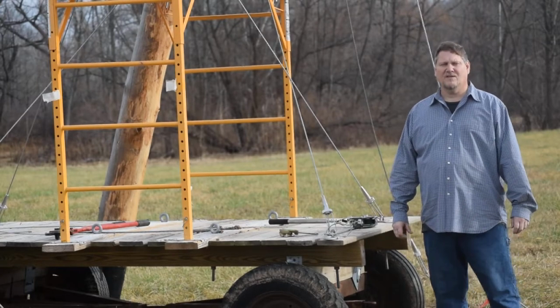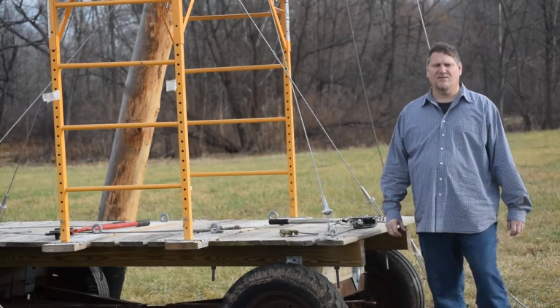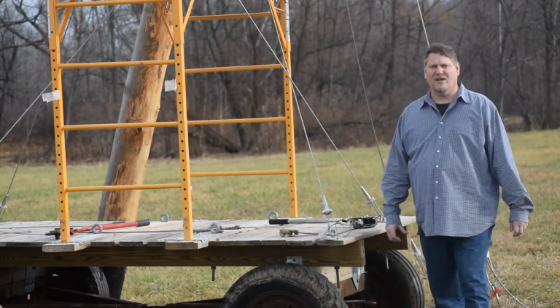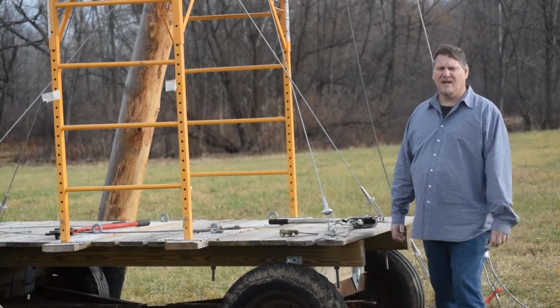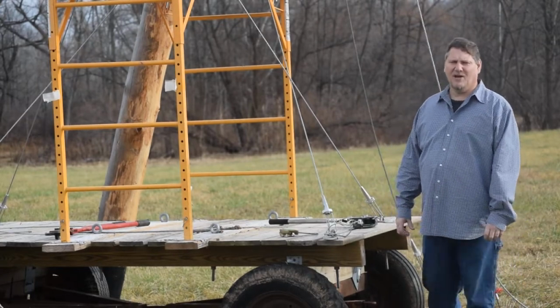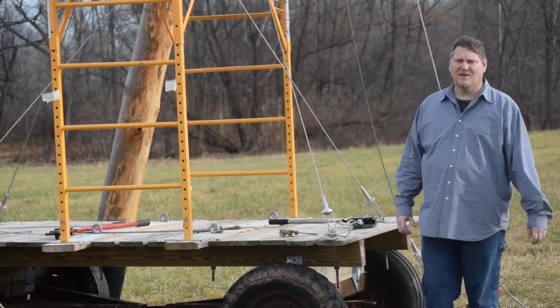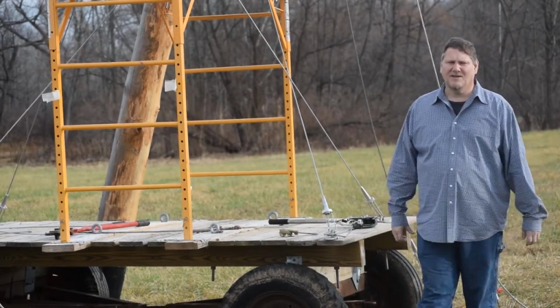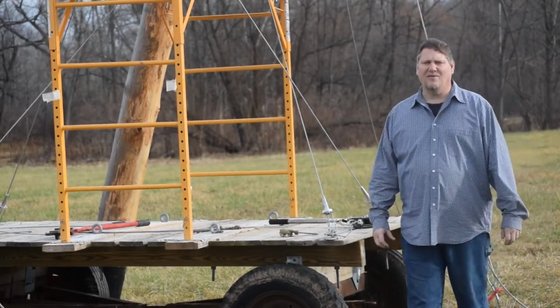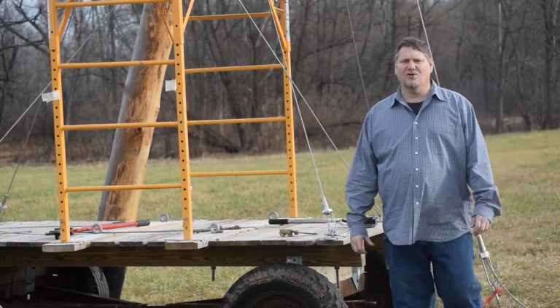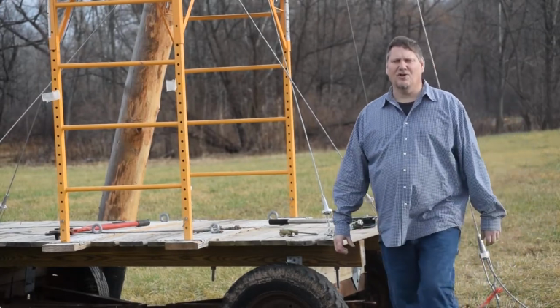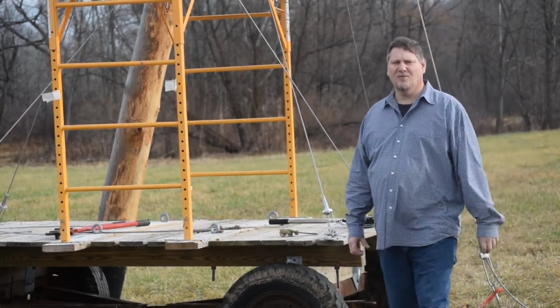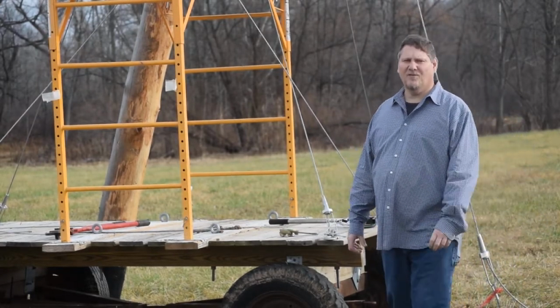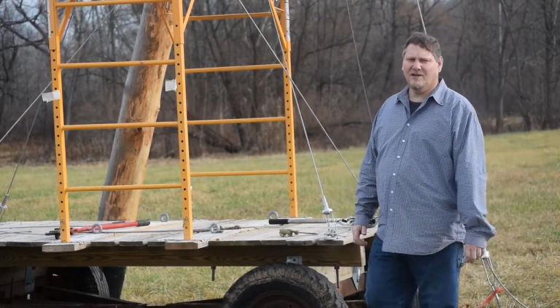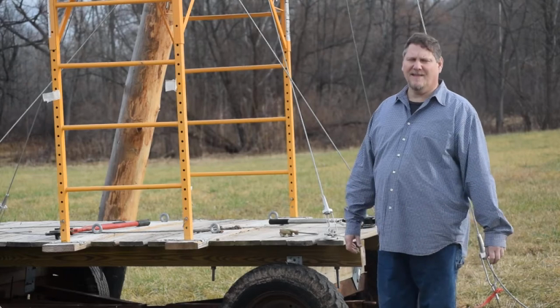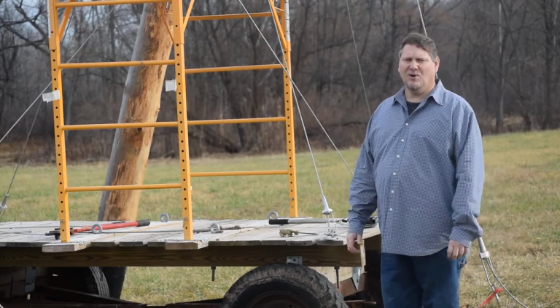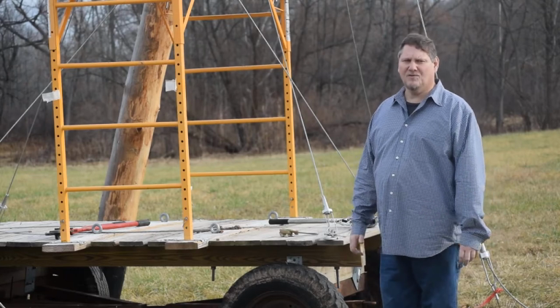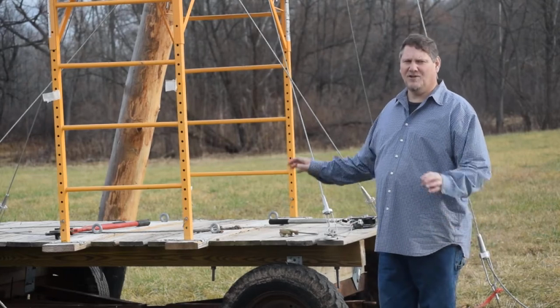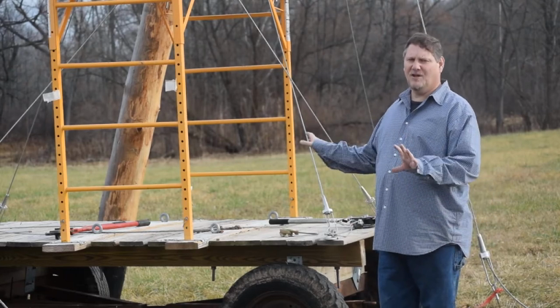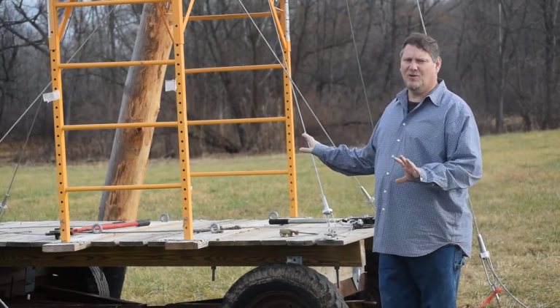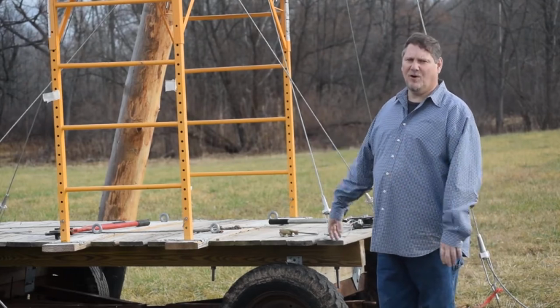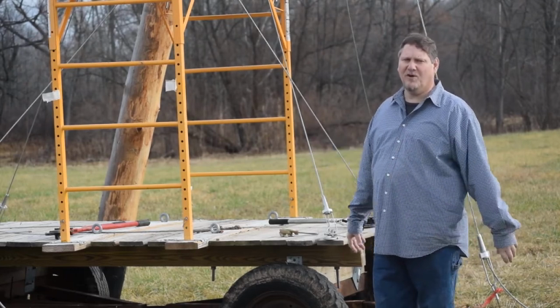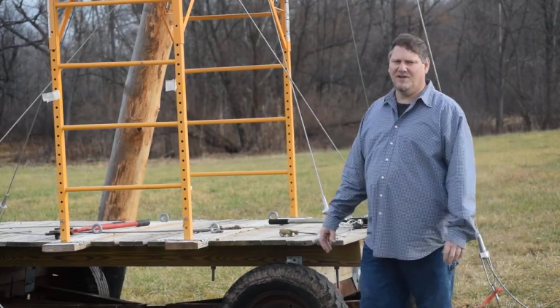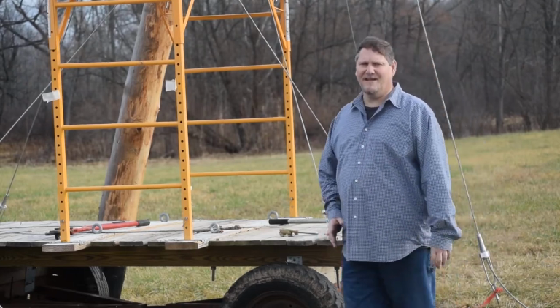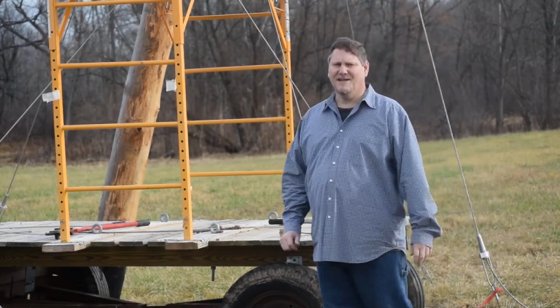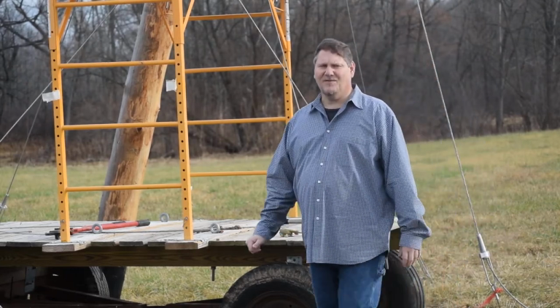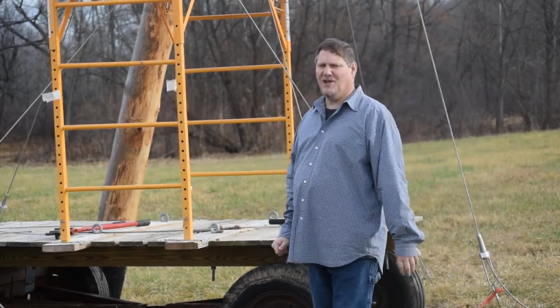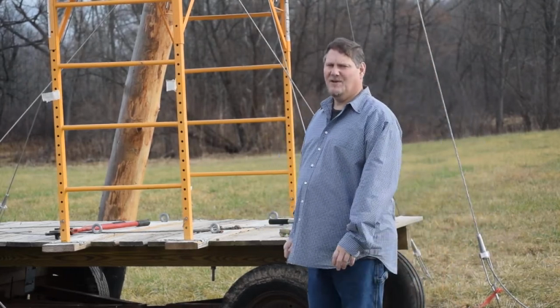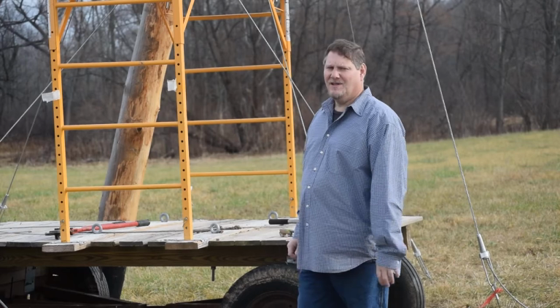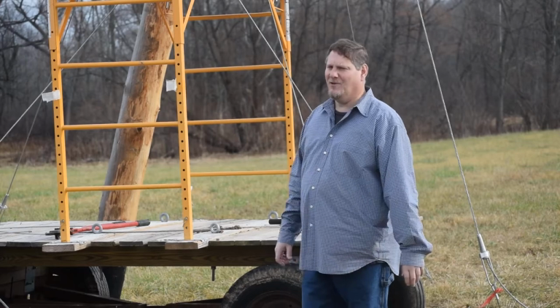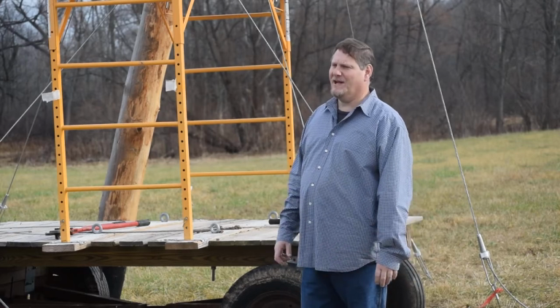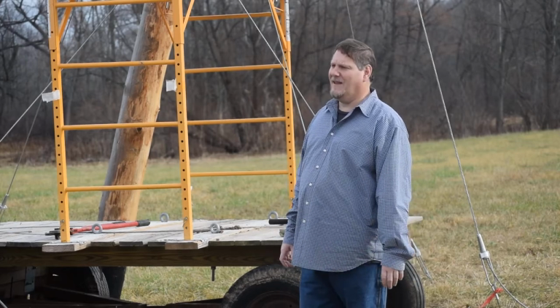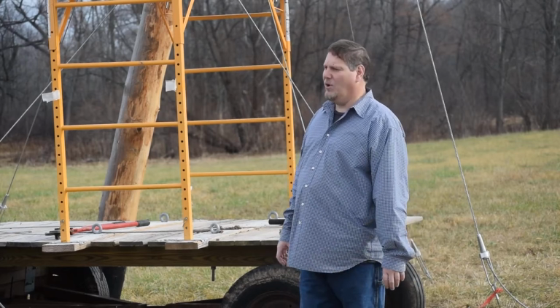Steve Schmidt here from Knob Yard. Today we're going to hook in one of our inline poles. We're not going to do the quarter poles — we've already done that in a different video. Today we're looking at our inline pole.